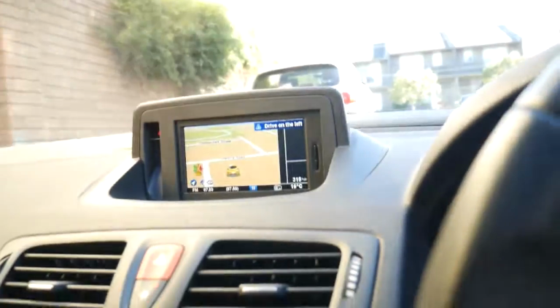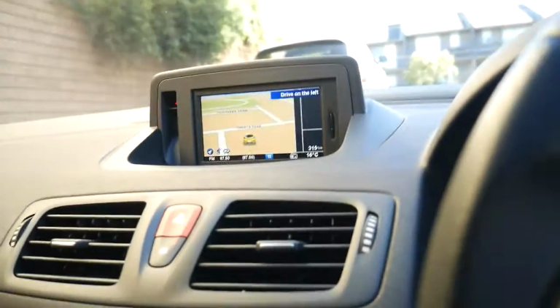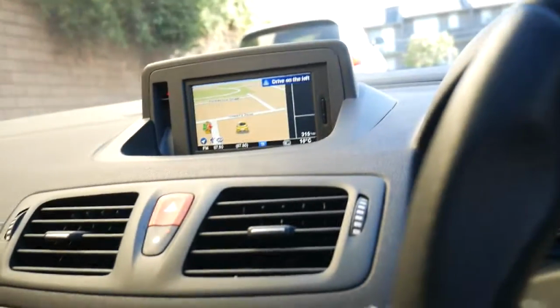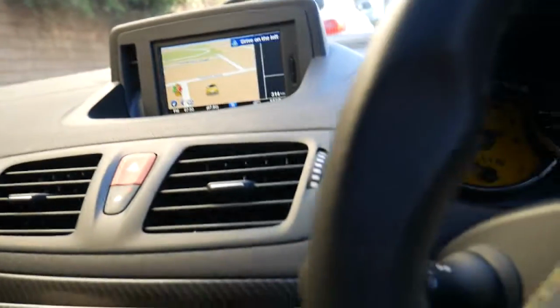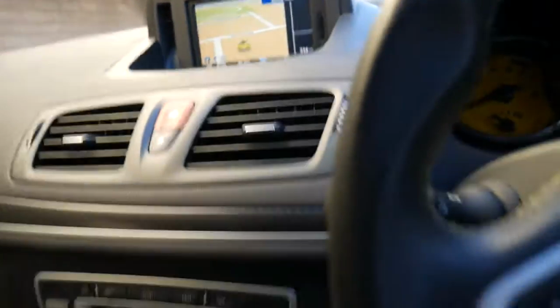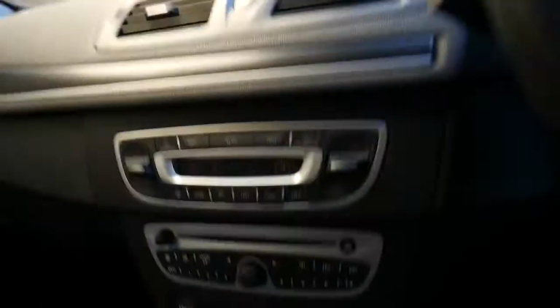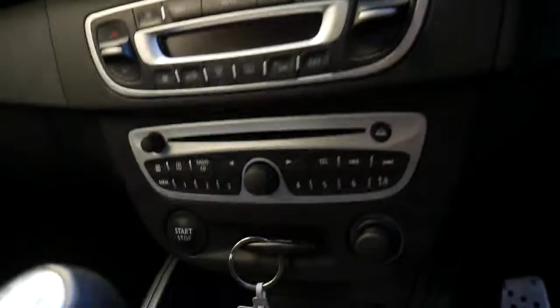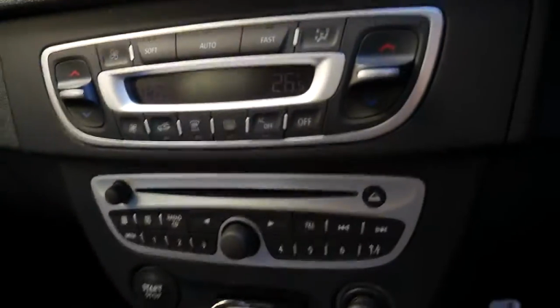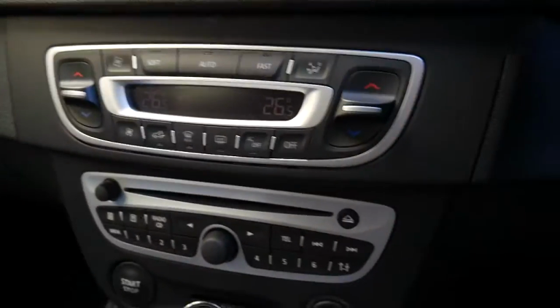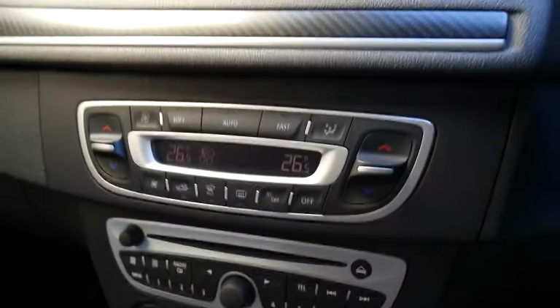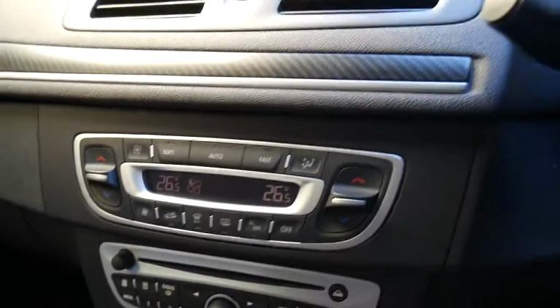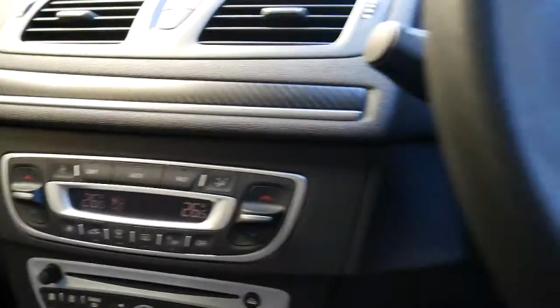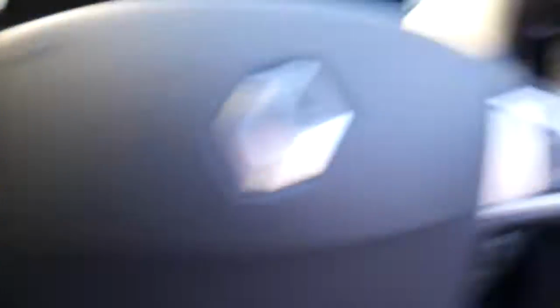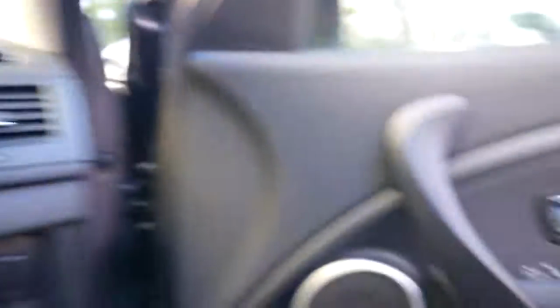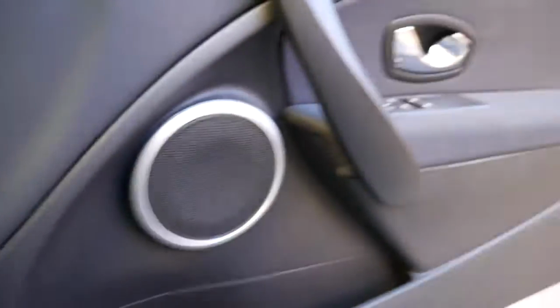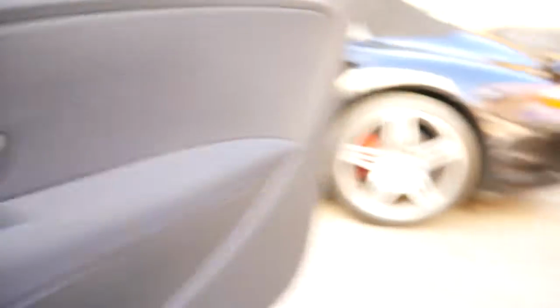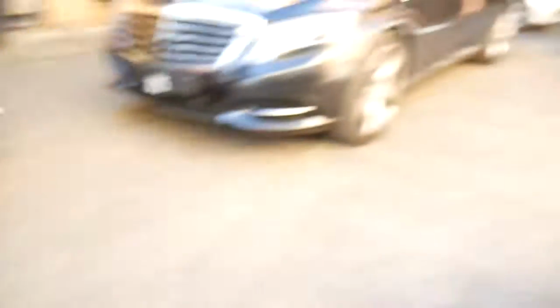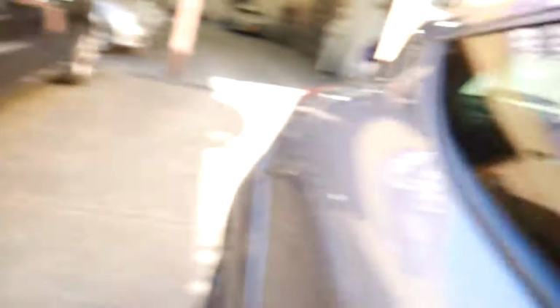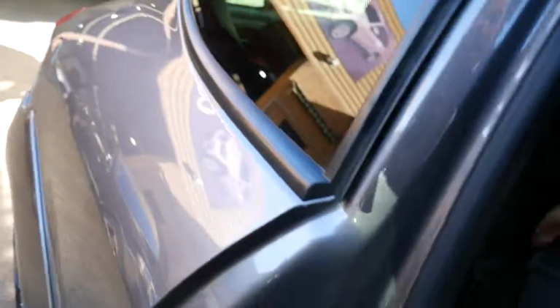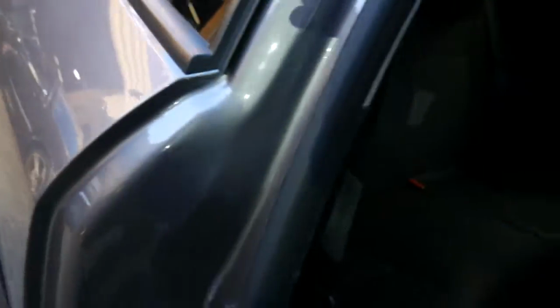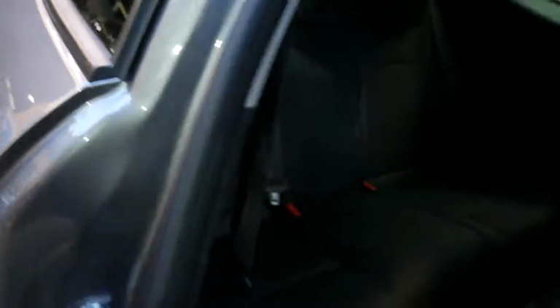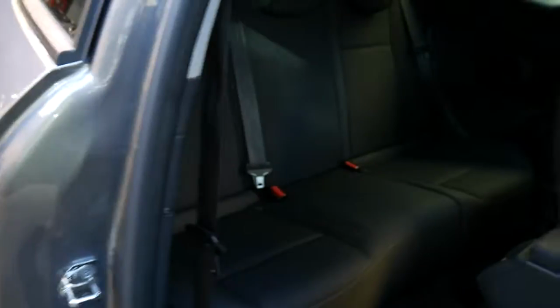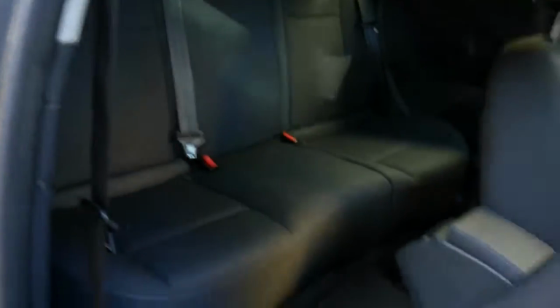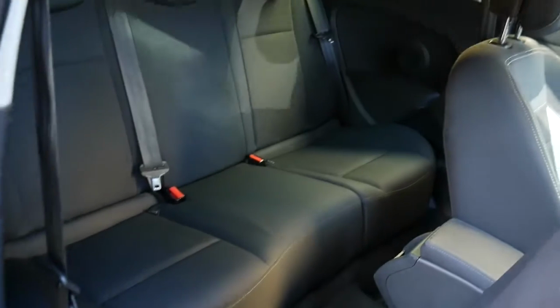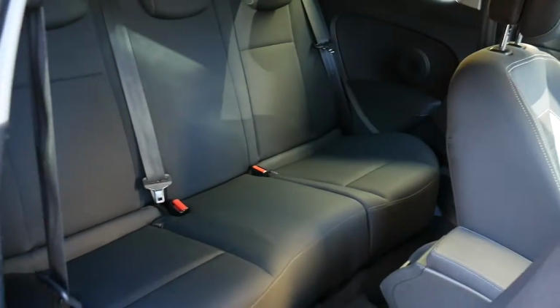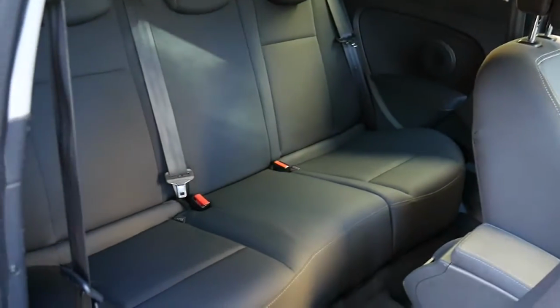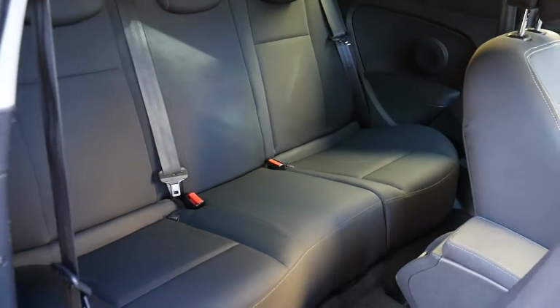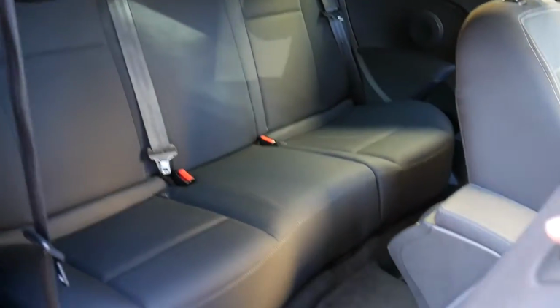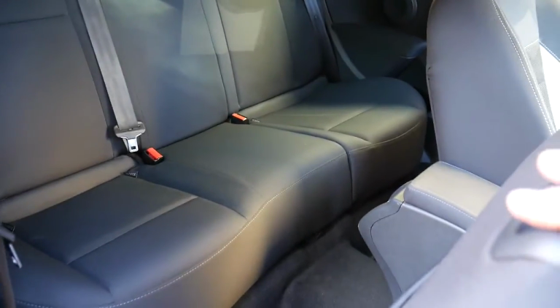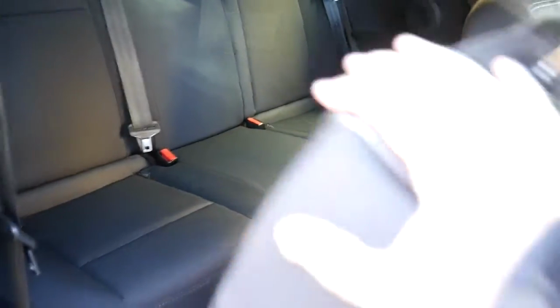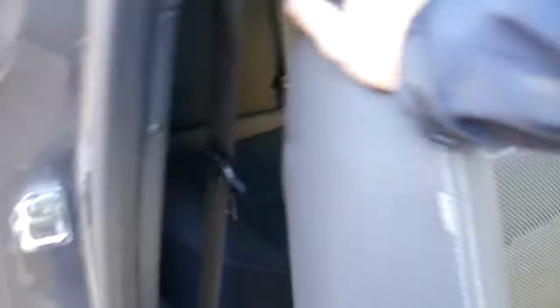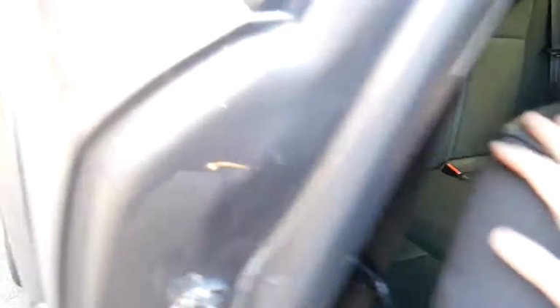Nice colour screen nav and good stereo. 73,000 kilometres. You can have a look in there — it's got a nice amount of room and it's a full-size back seat.